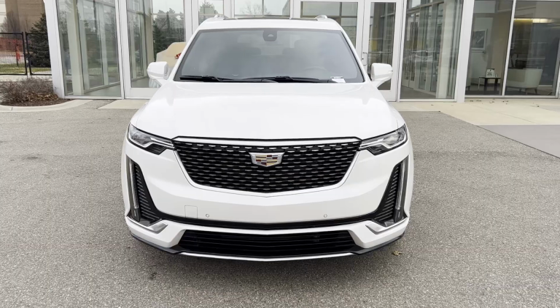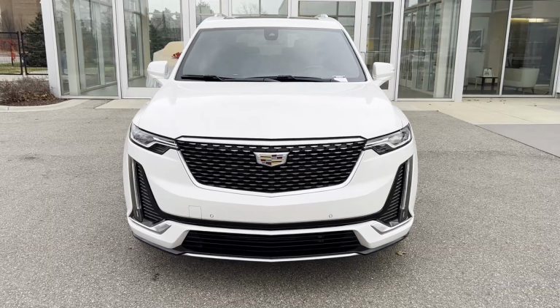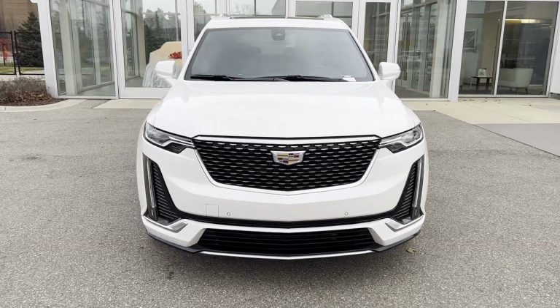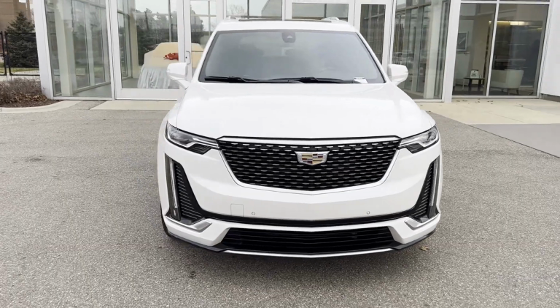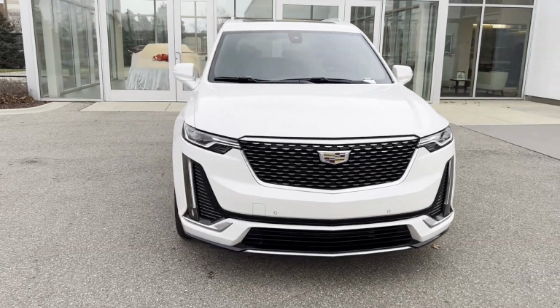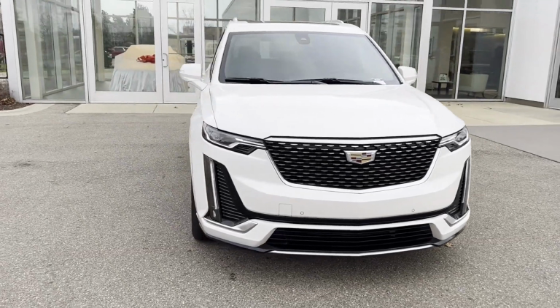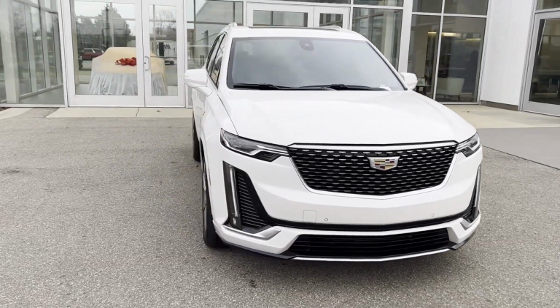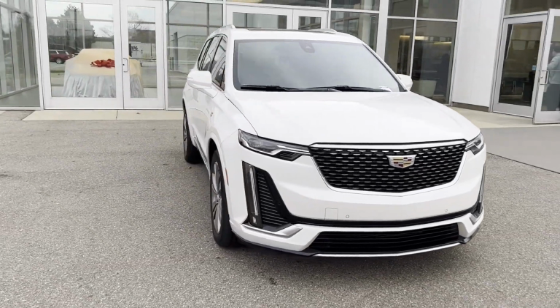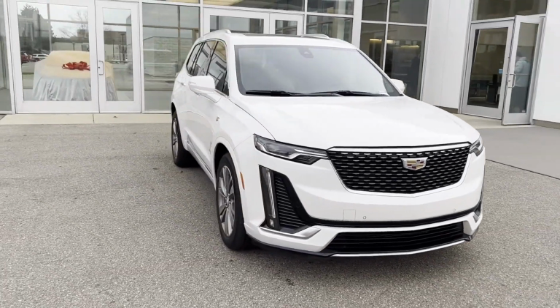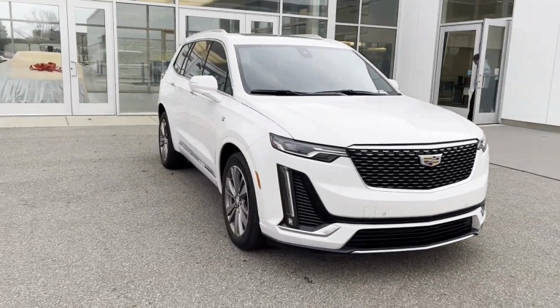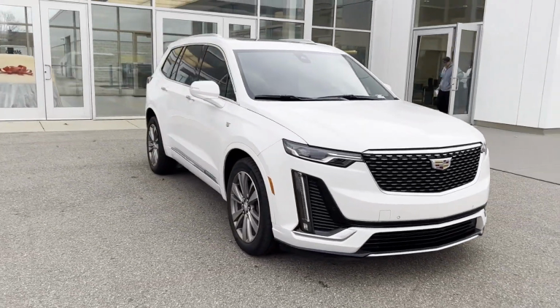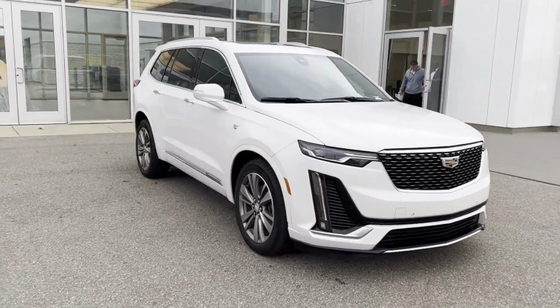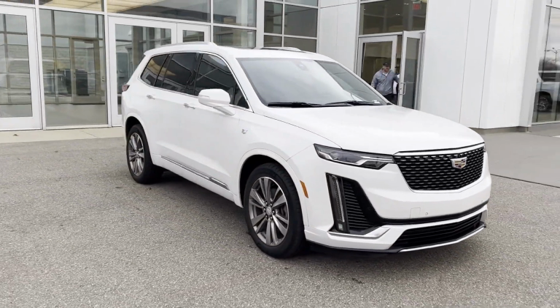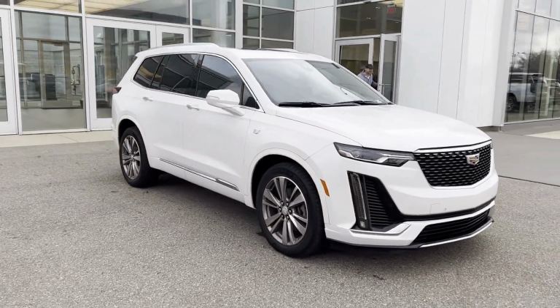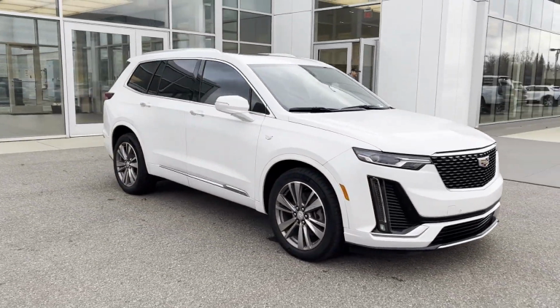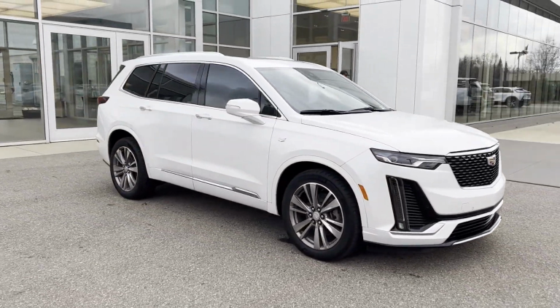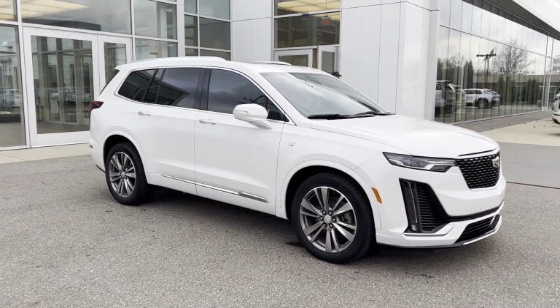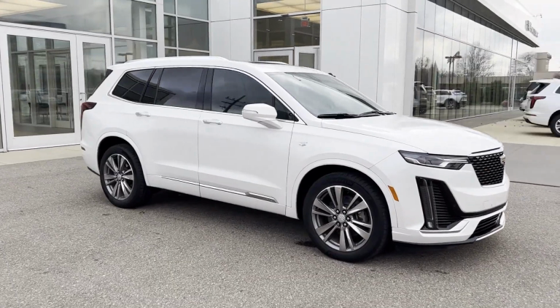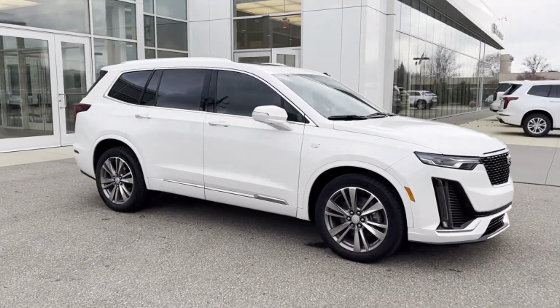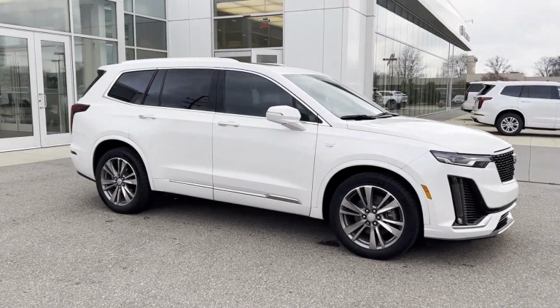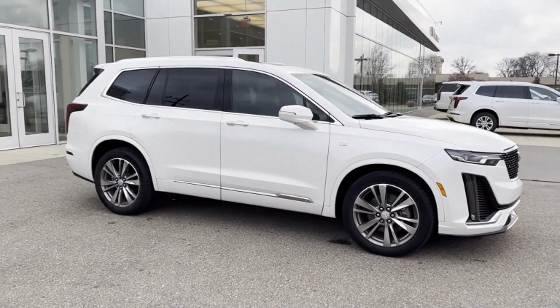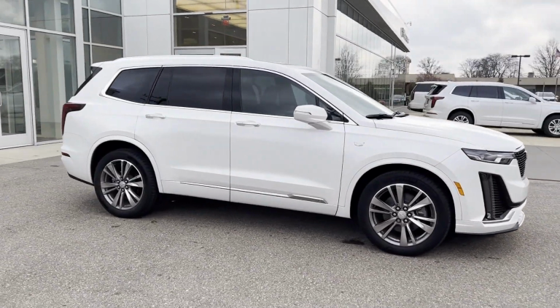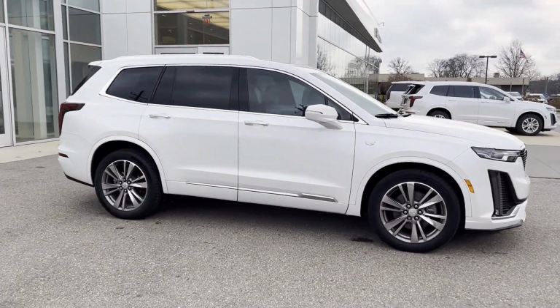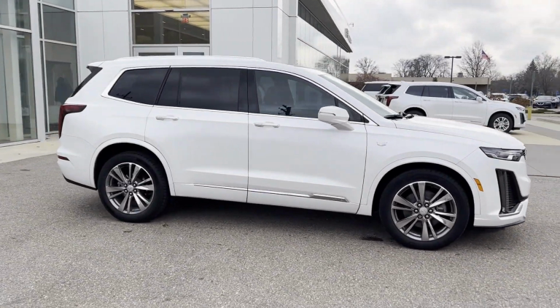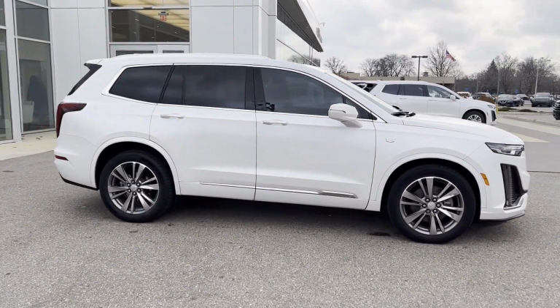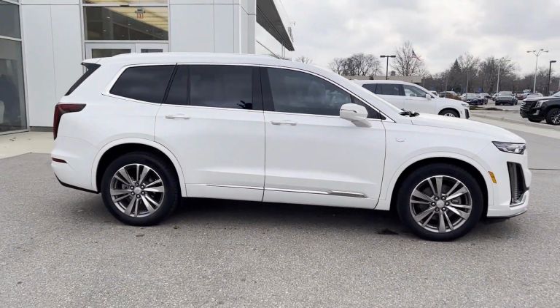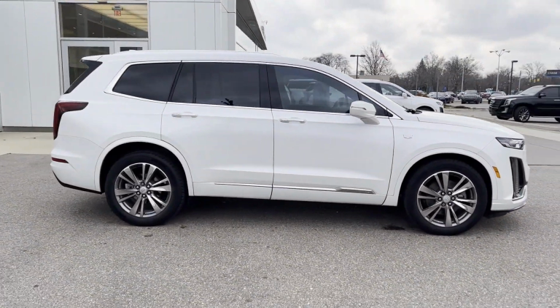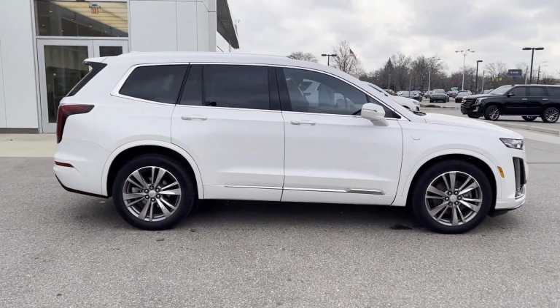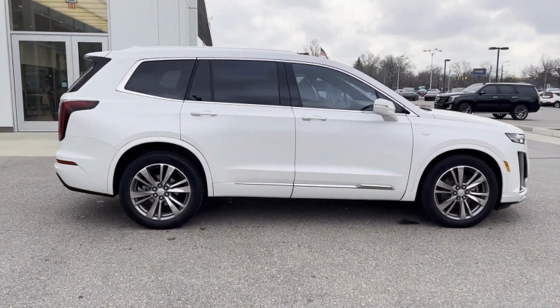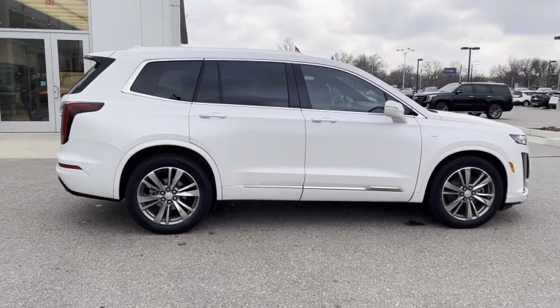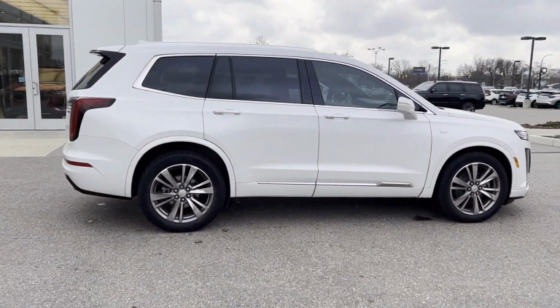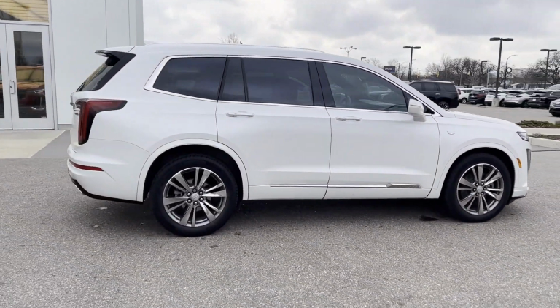2020 Cadillac XT6. With less than 20,000 miles on the odometer, this SUV offers space as well as power and performance.